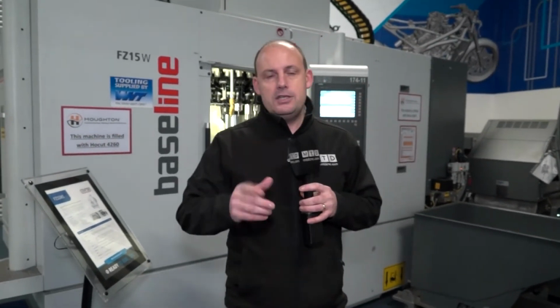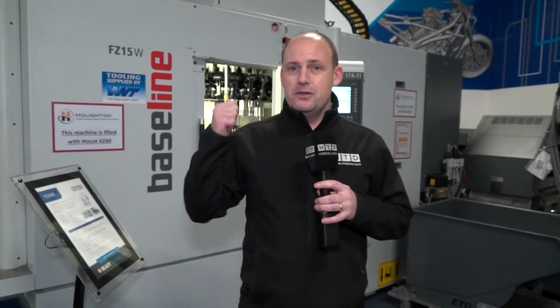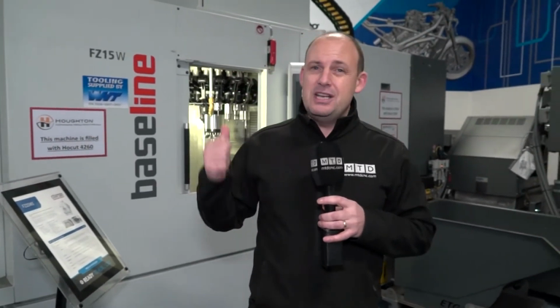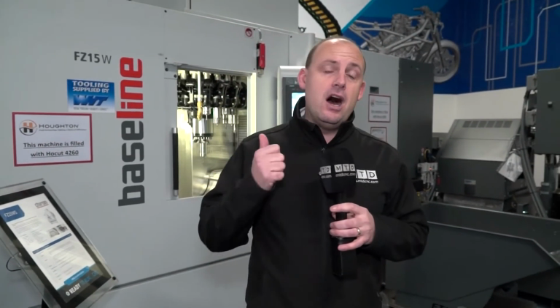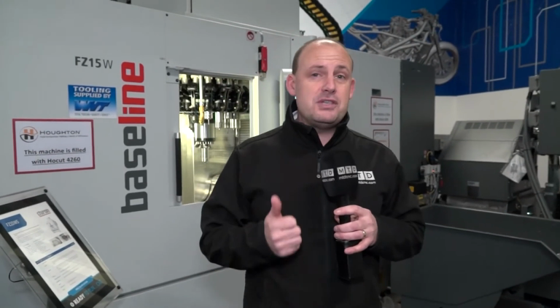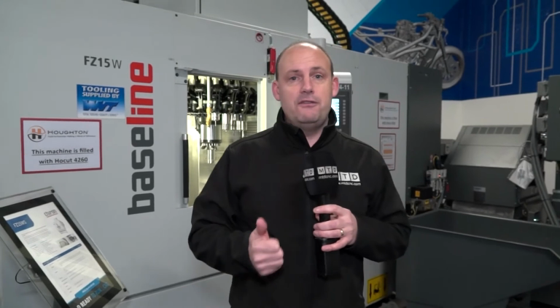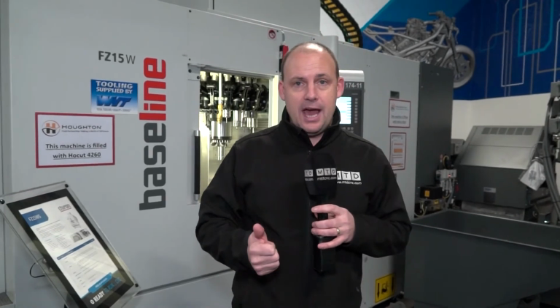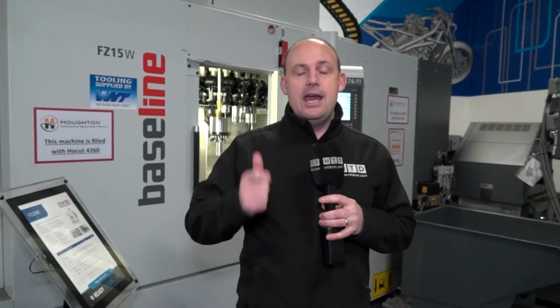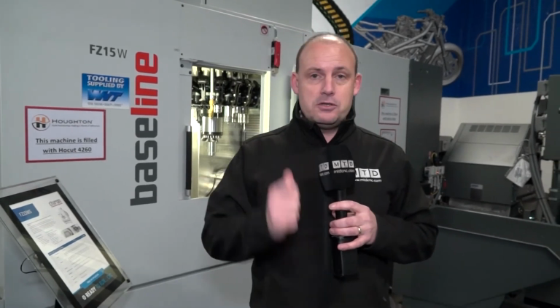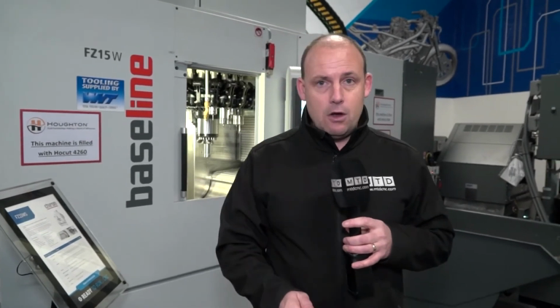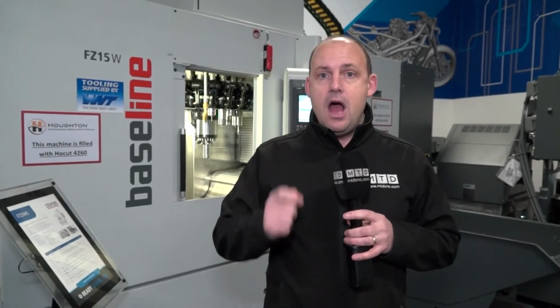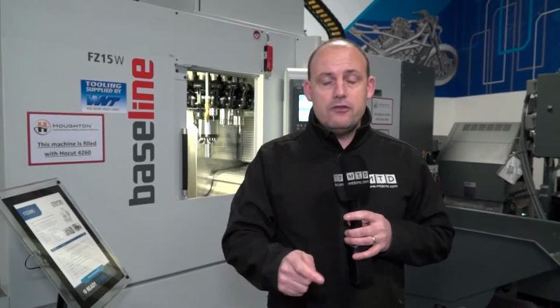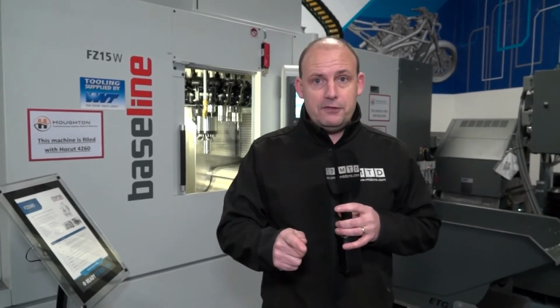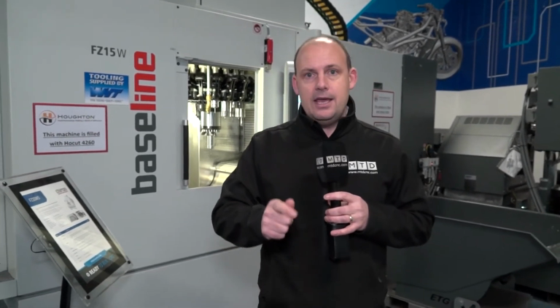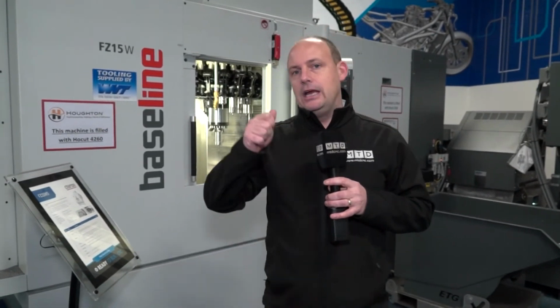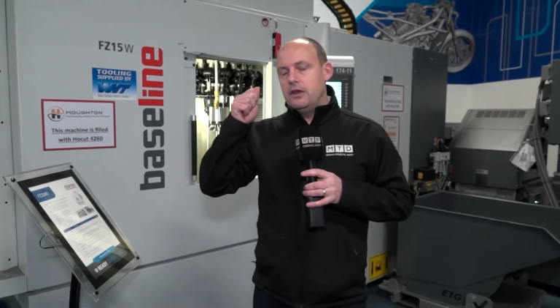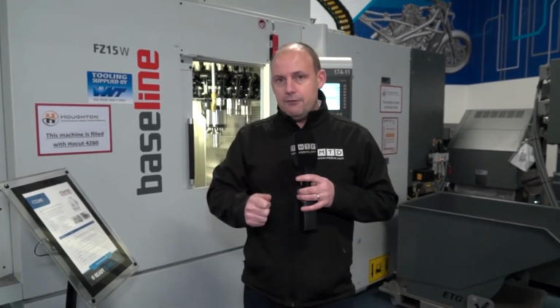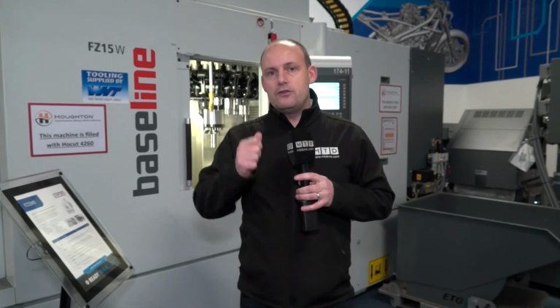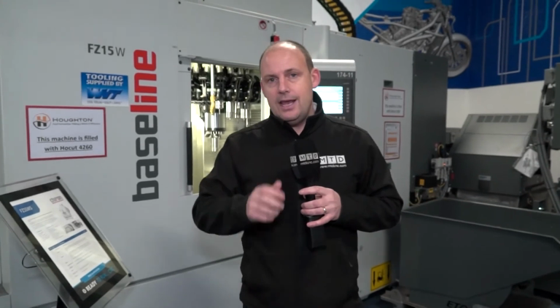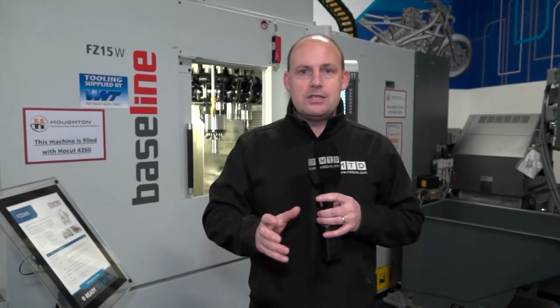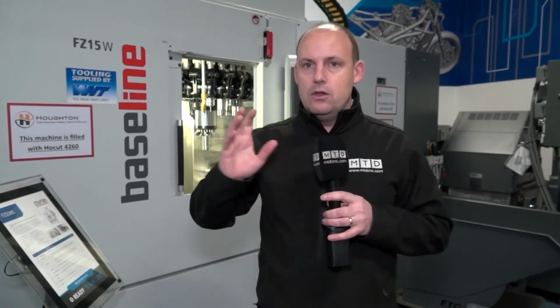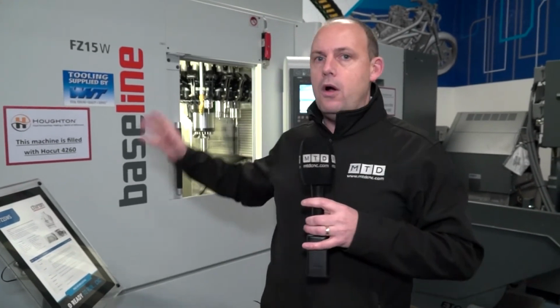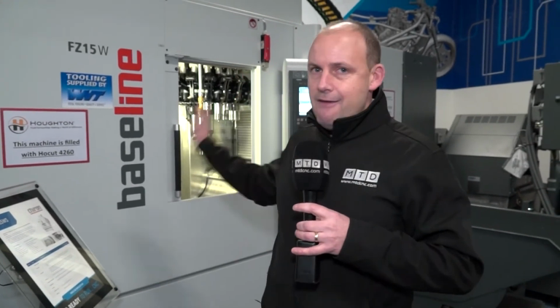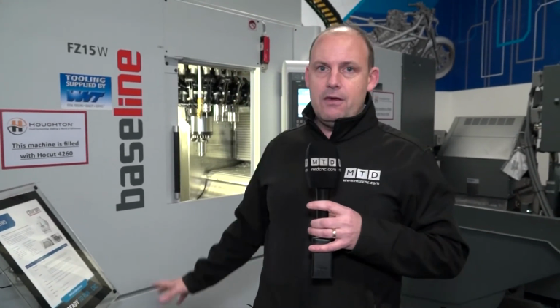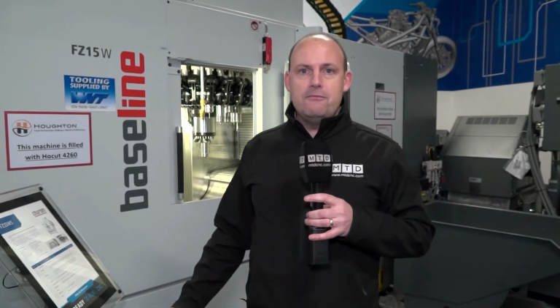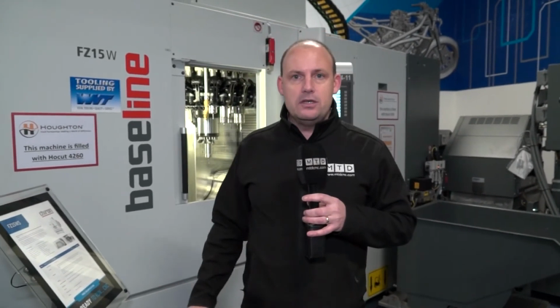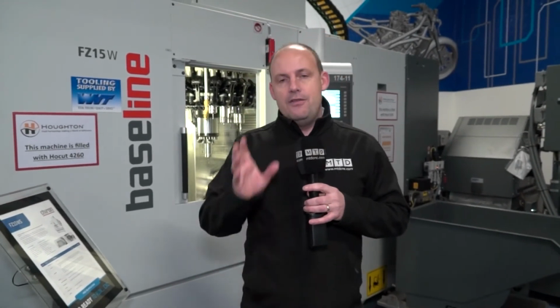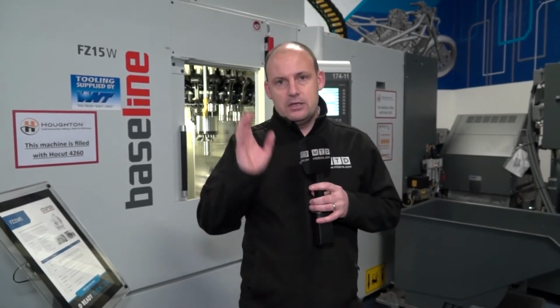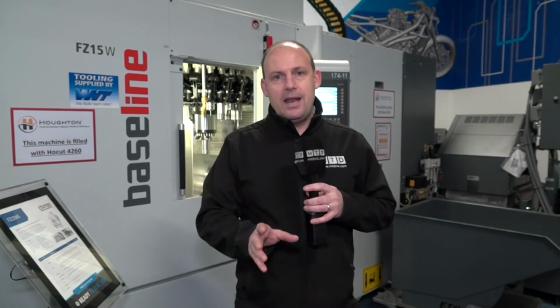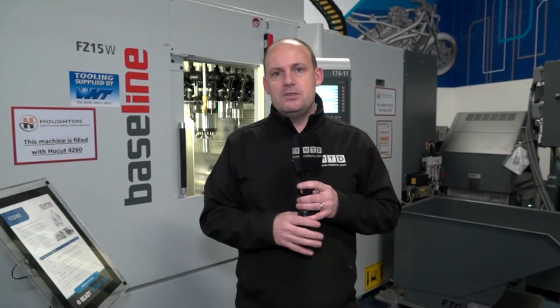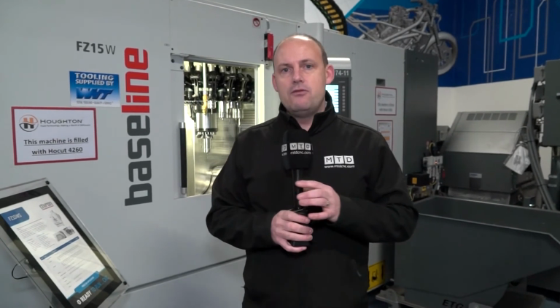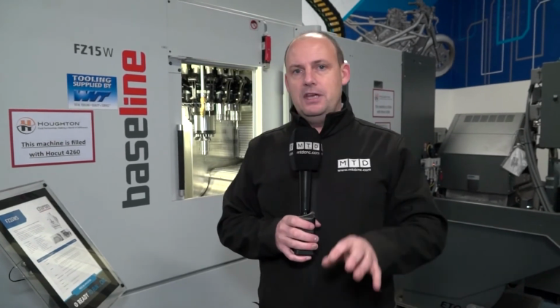The list price on this machine is about £175k. It's on special offer at £150k, which includes delivery, training, installation — the works, everything that I've mentioned. This twin pallet VMC for £150k.